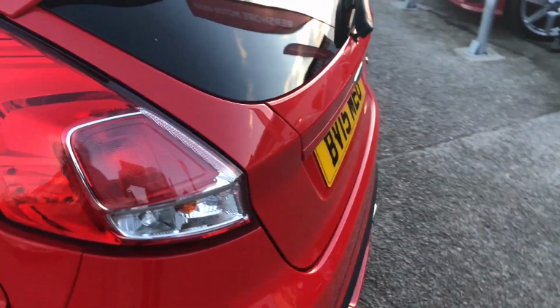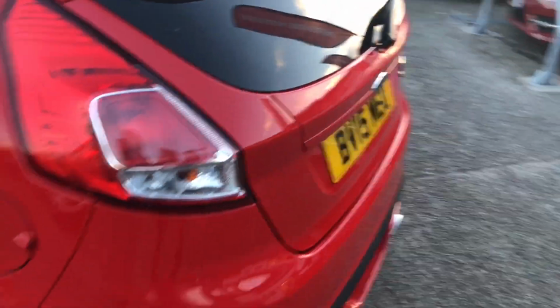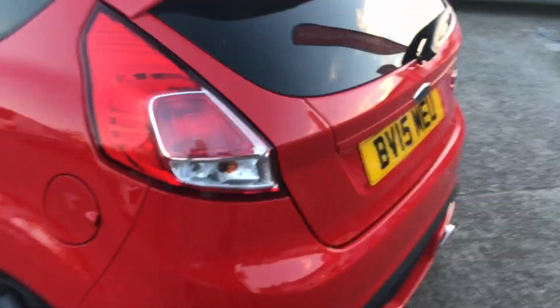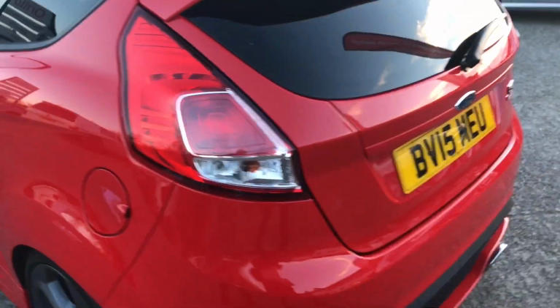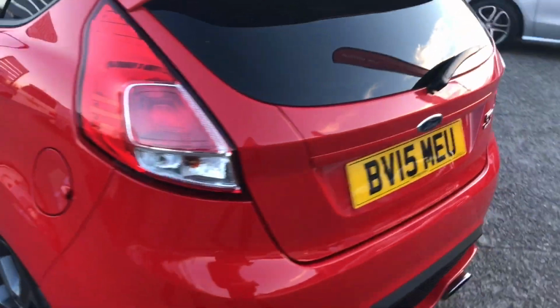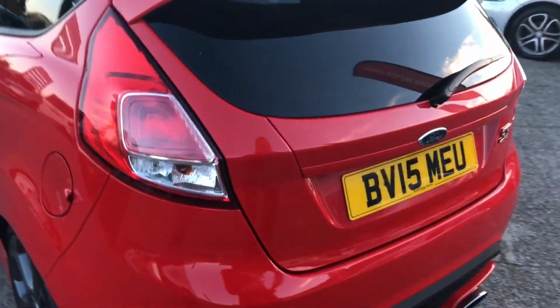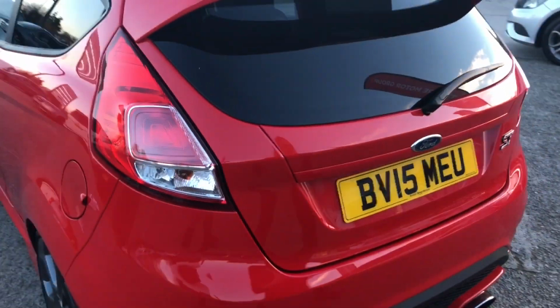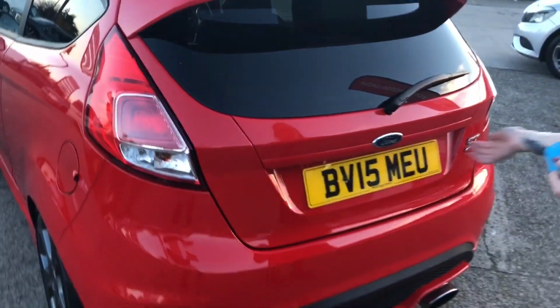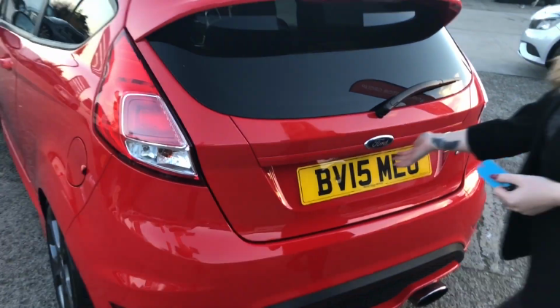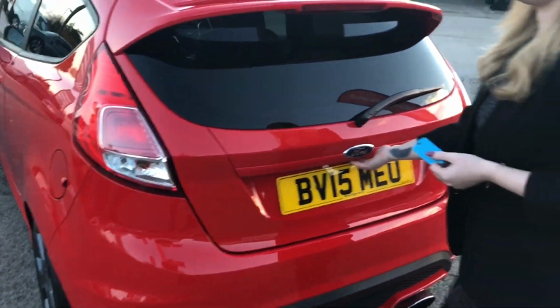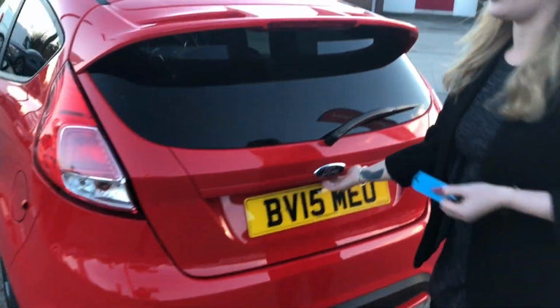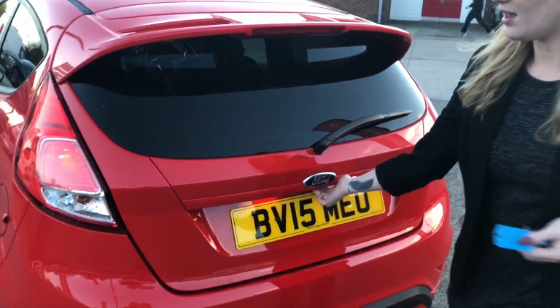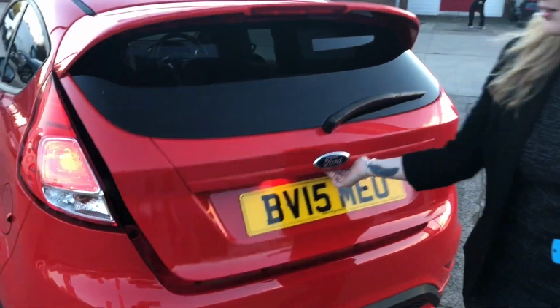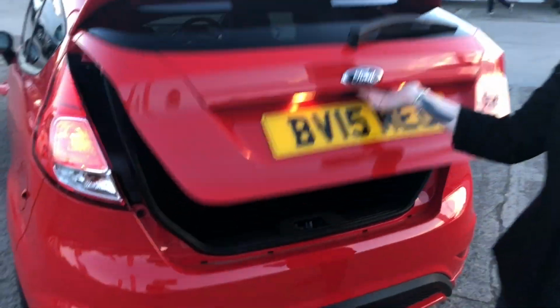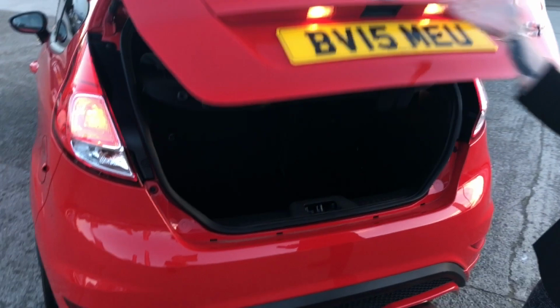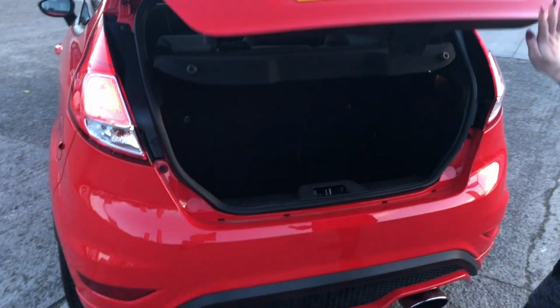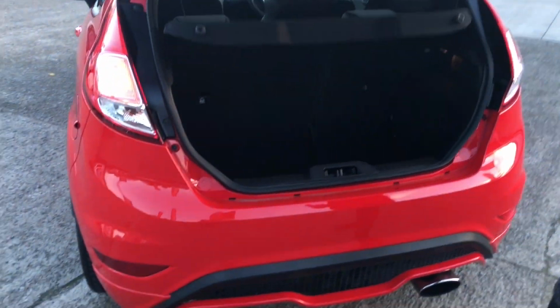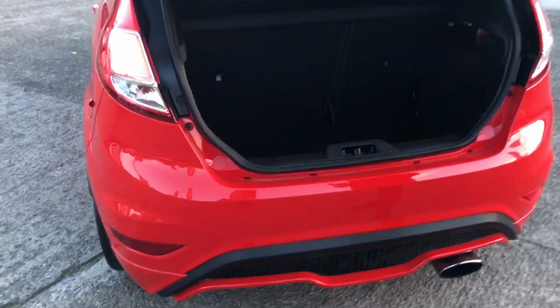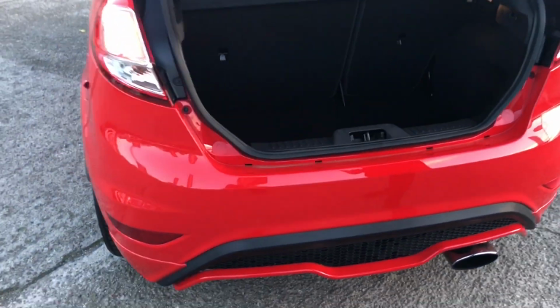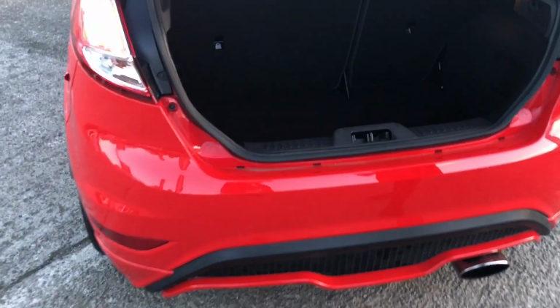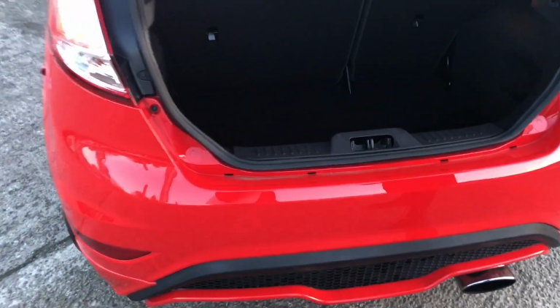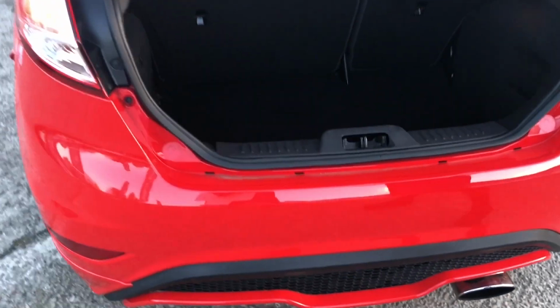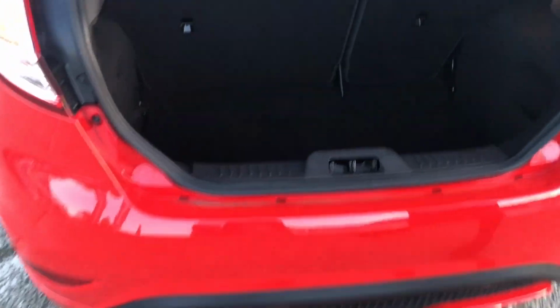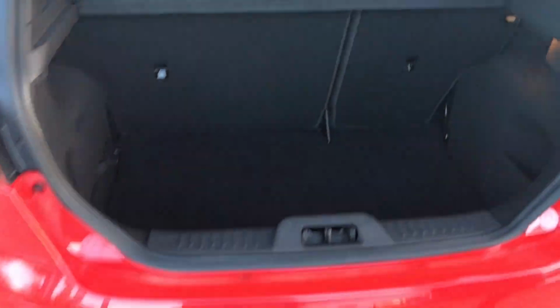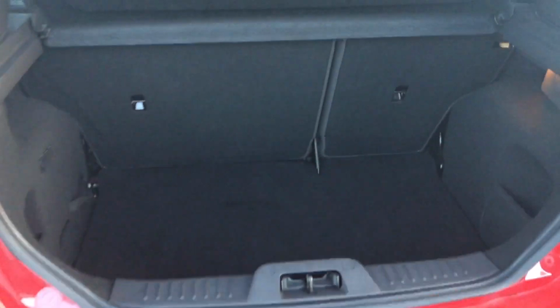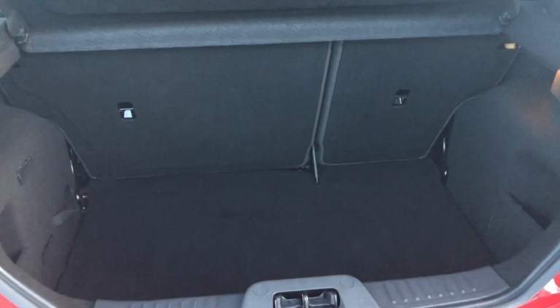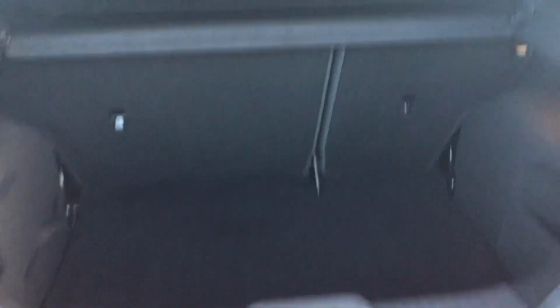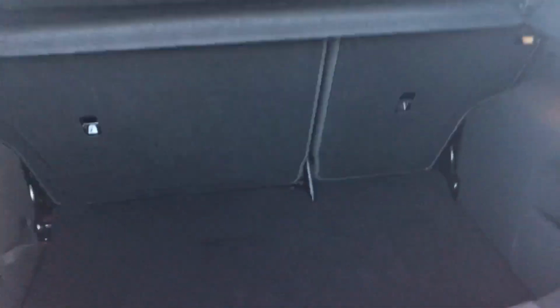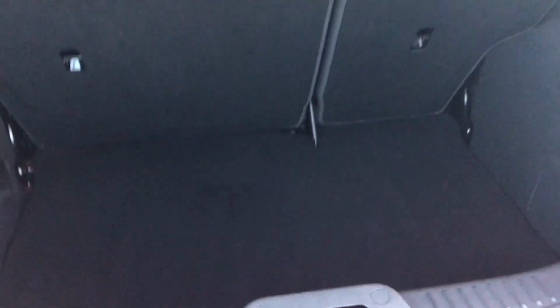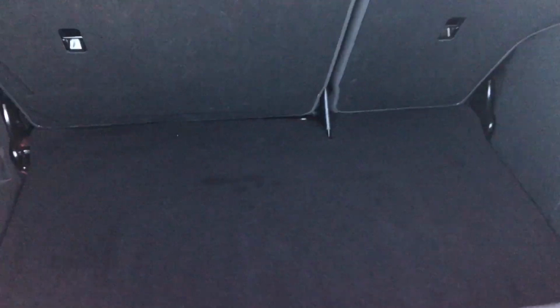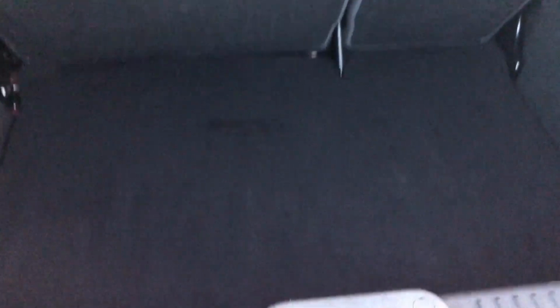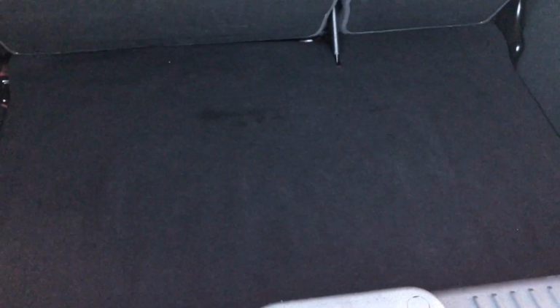If we head round to the boot and just have a look in here — you've got loads of room. It's a really, really deep boot, so you can fit plenty in there.